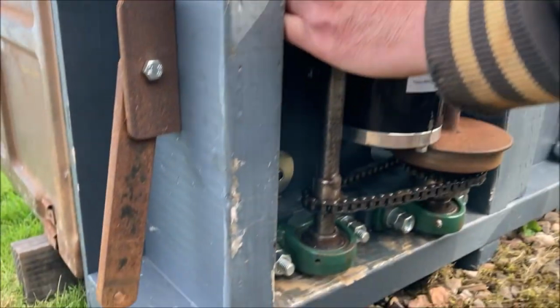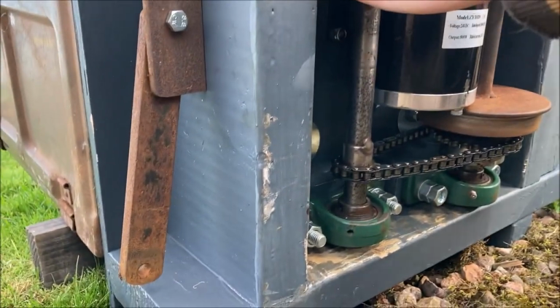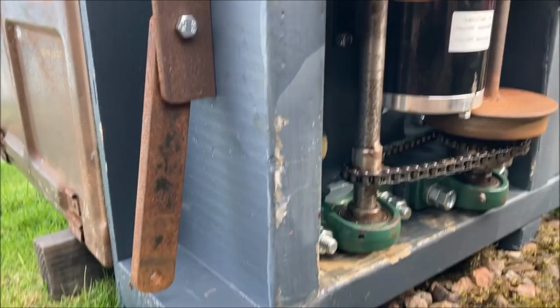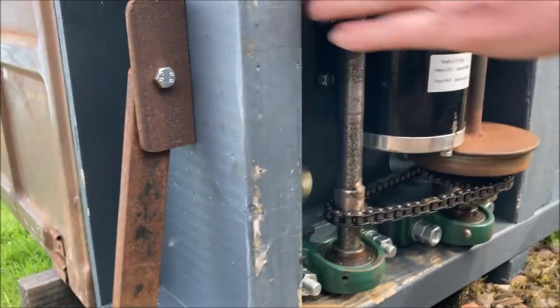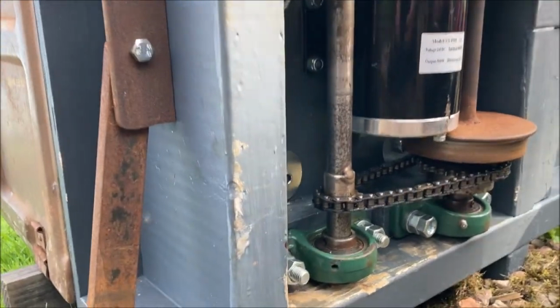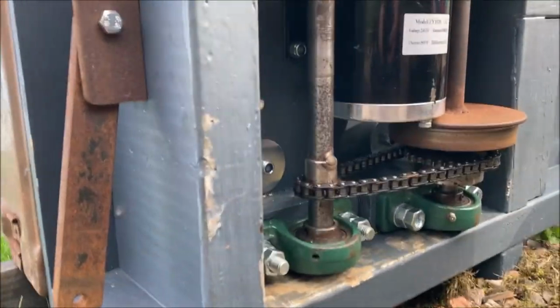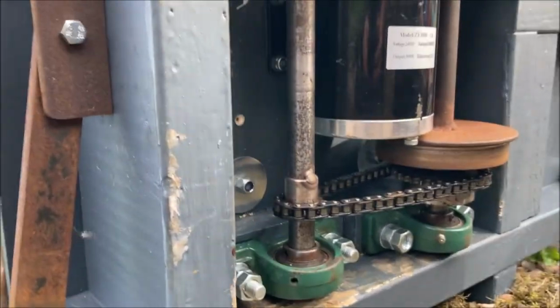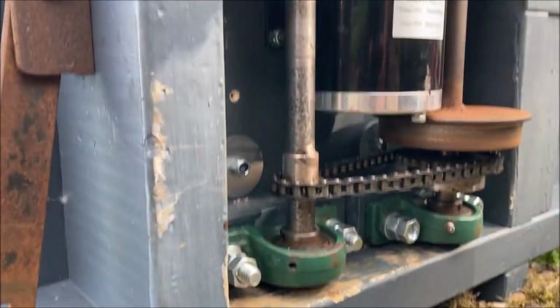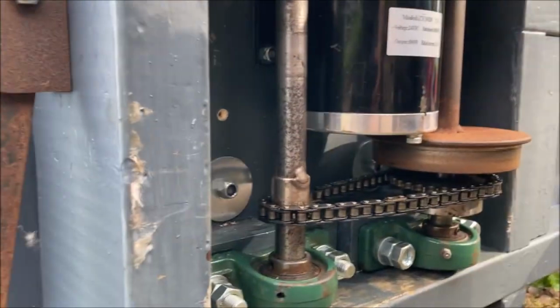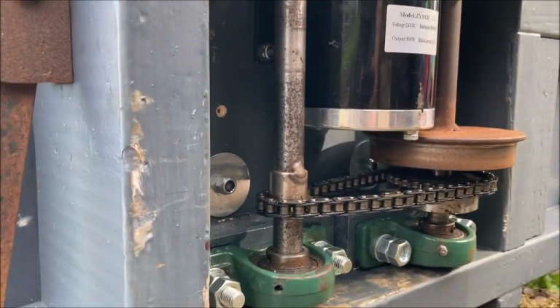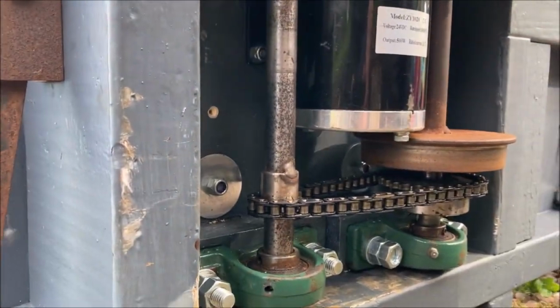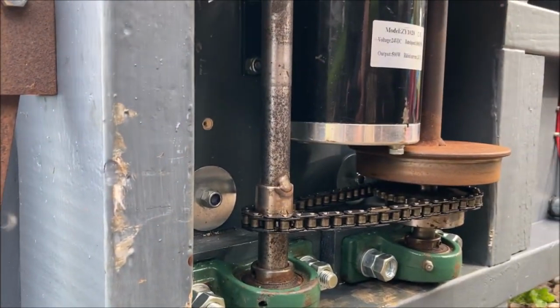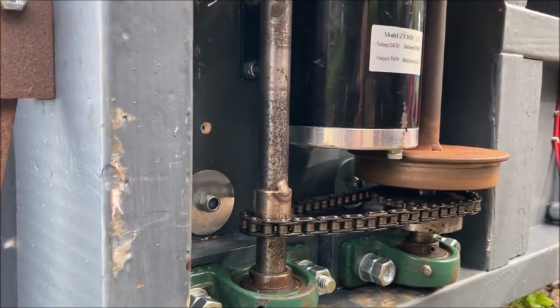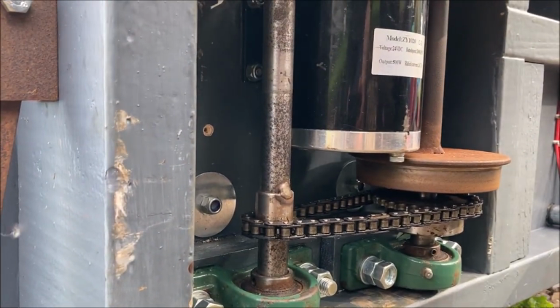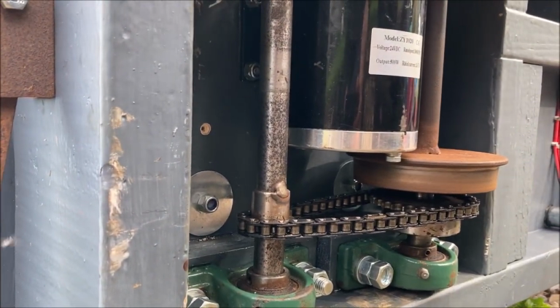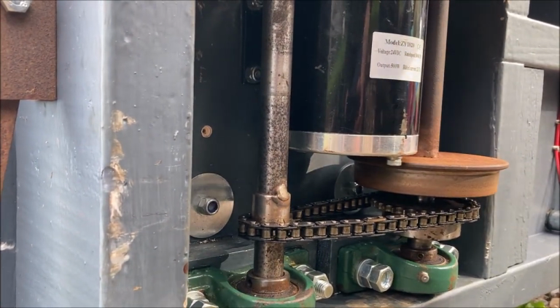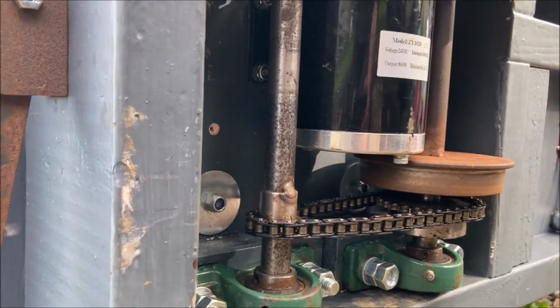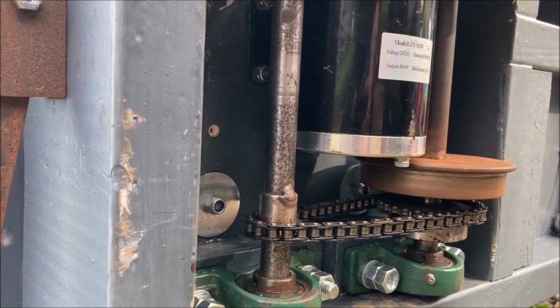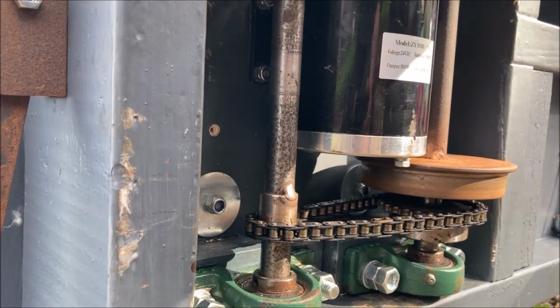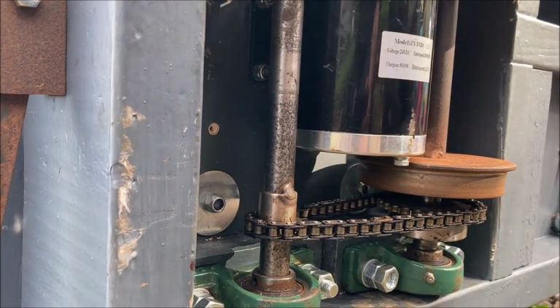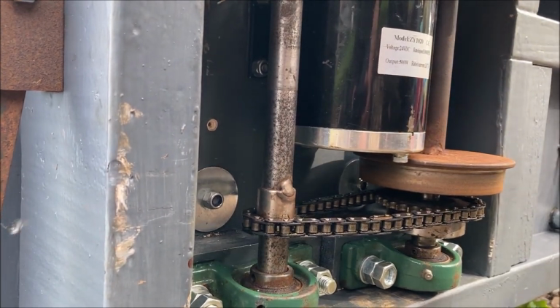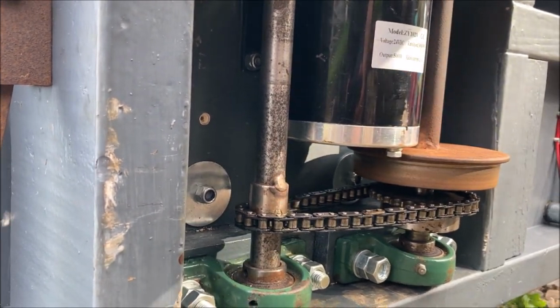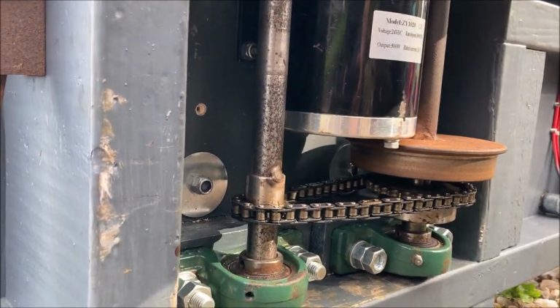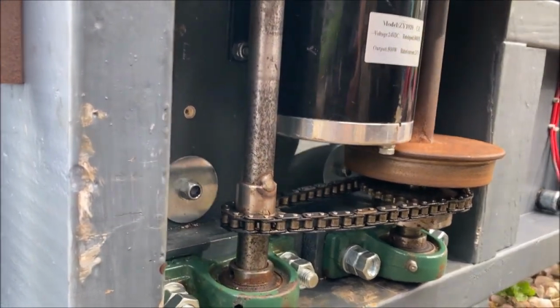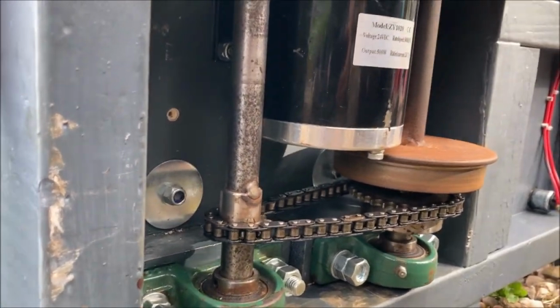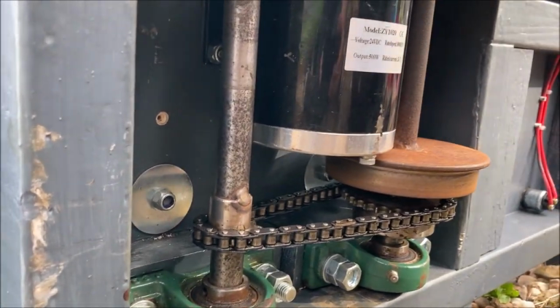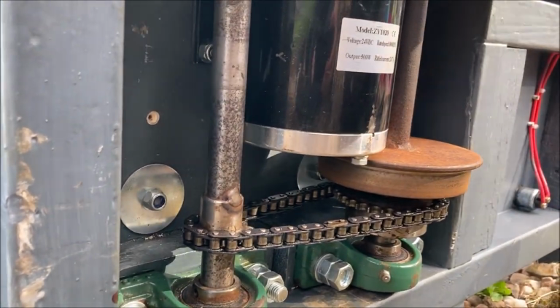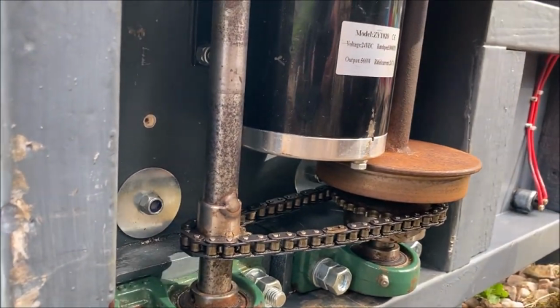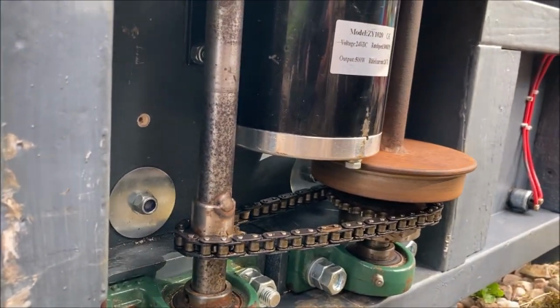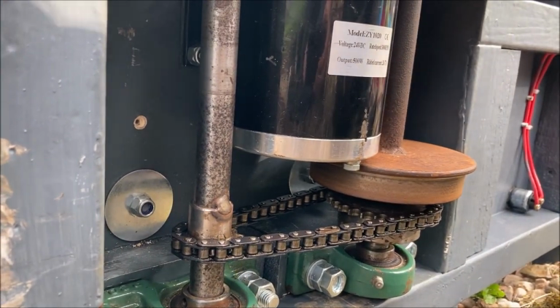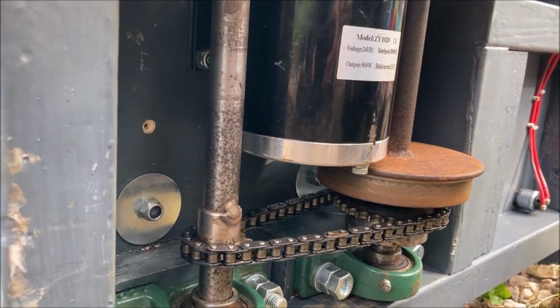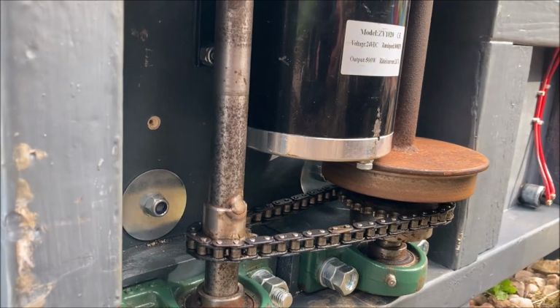If the nuts on these are not tightened enough, the axle can spin in the bush, as is happening here. With the loco after being held still, I shouldn't be able to spin the wheels.